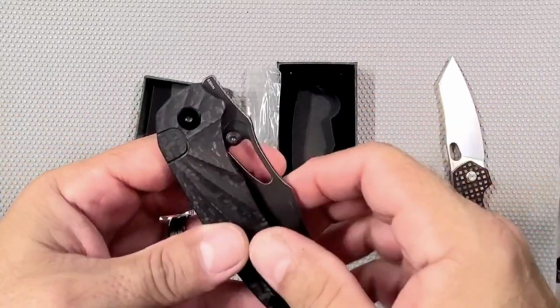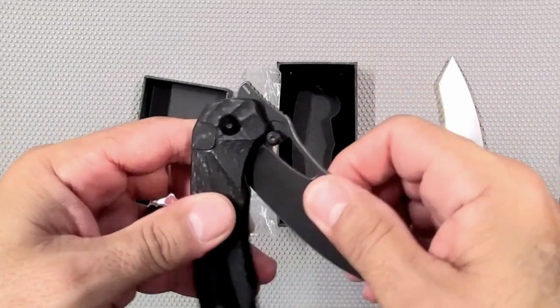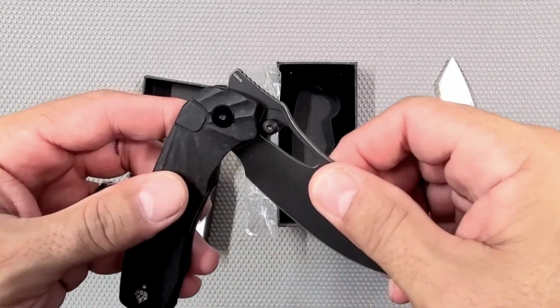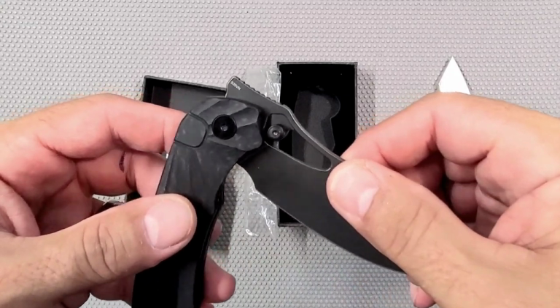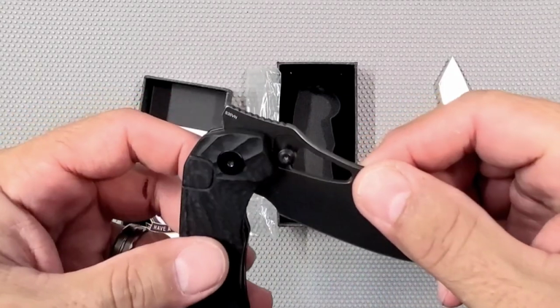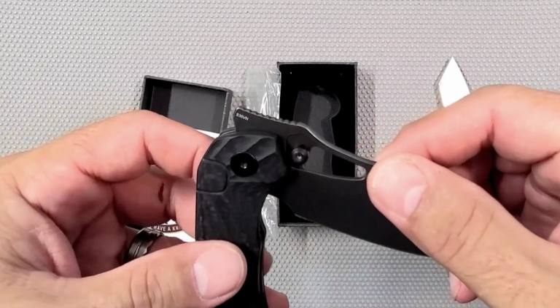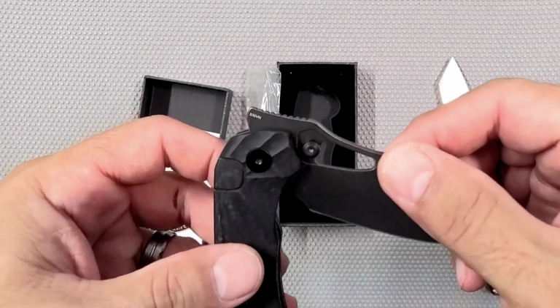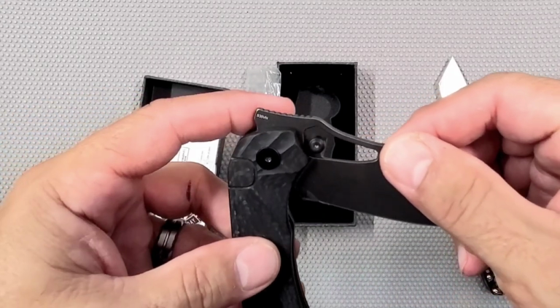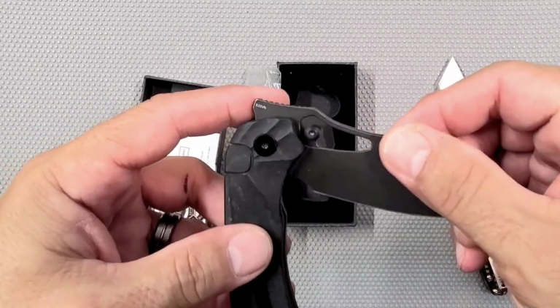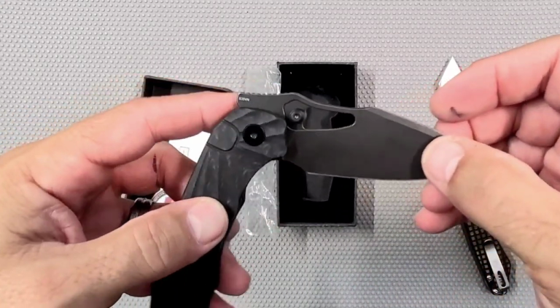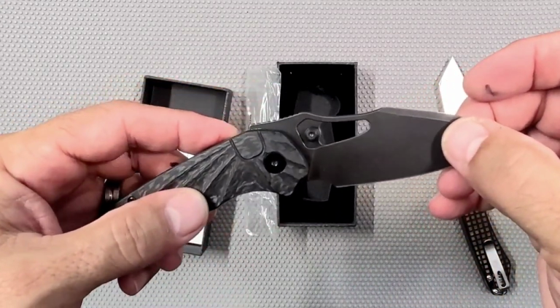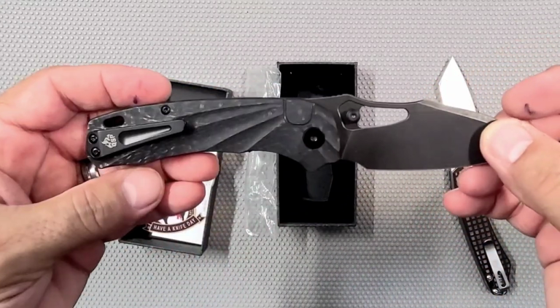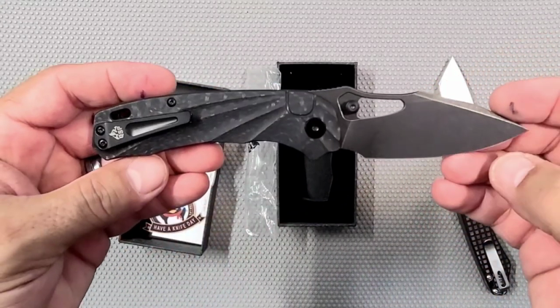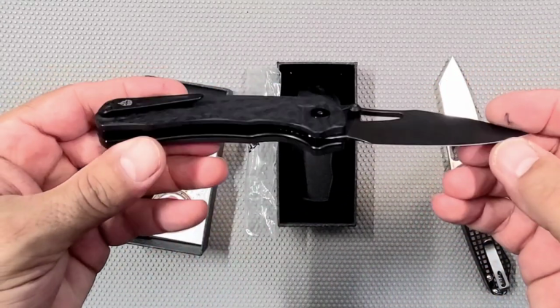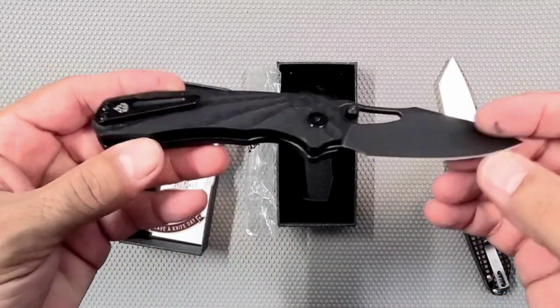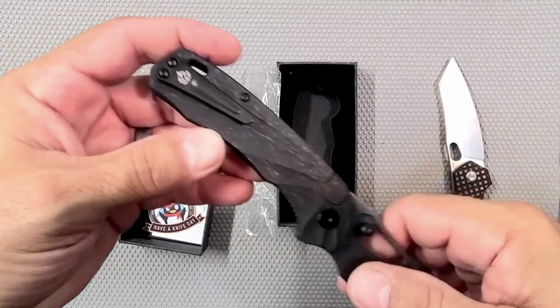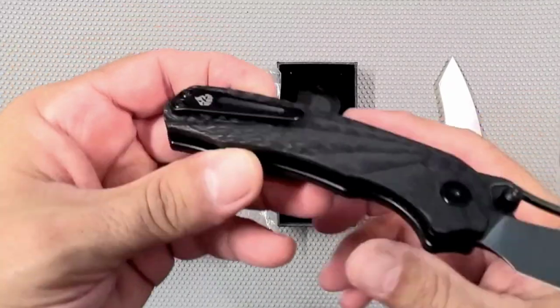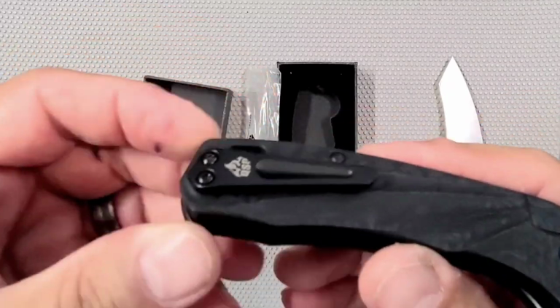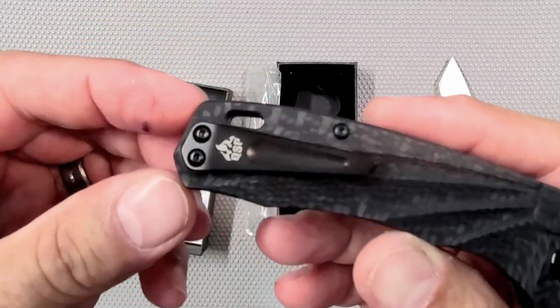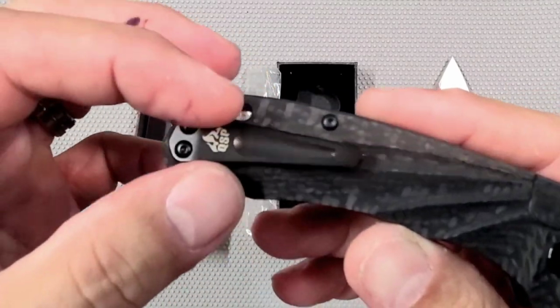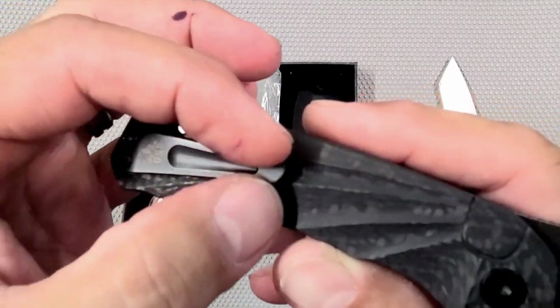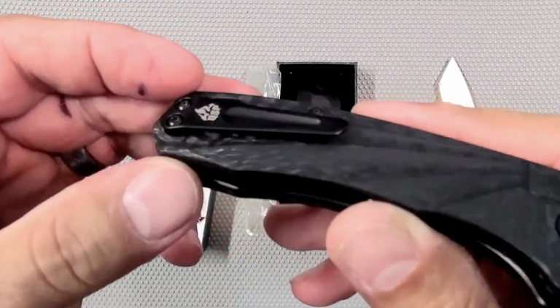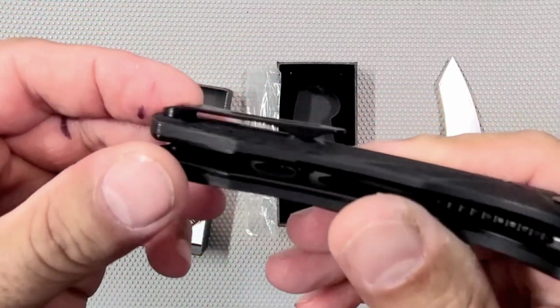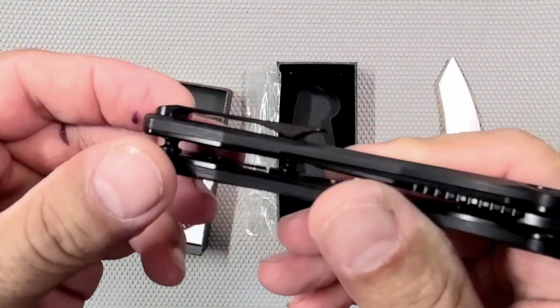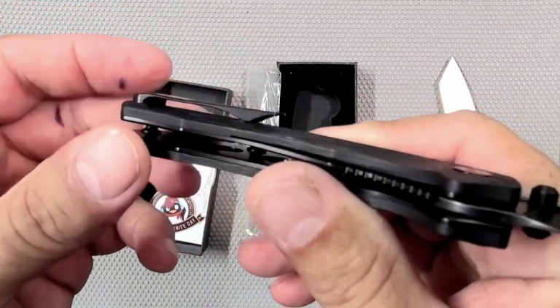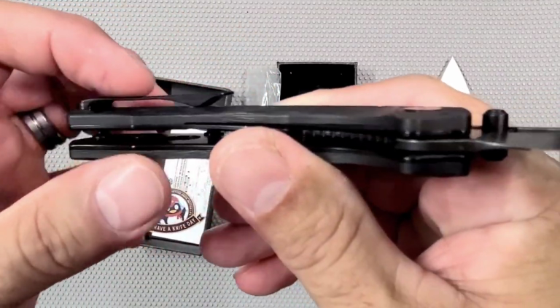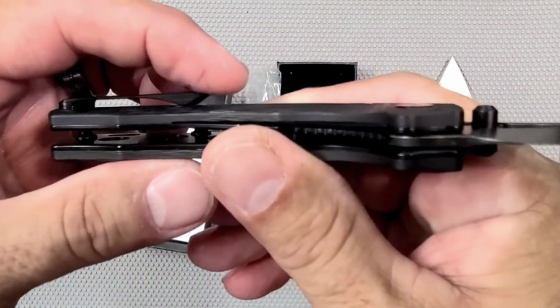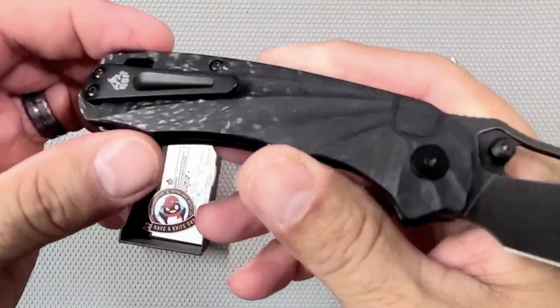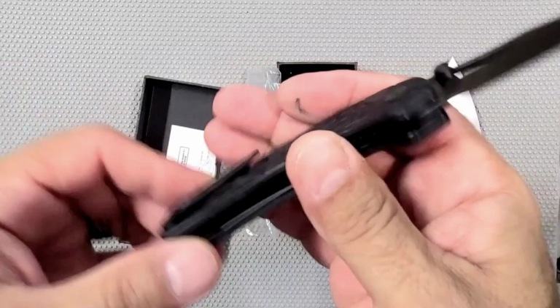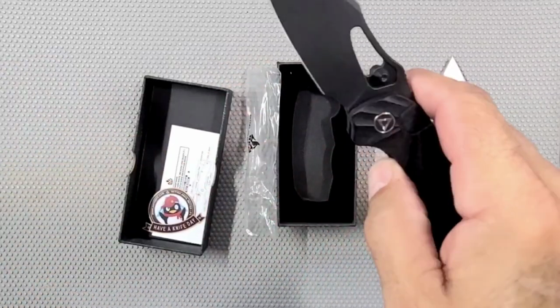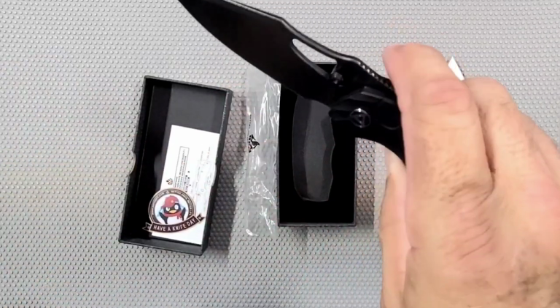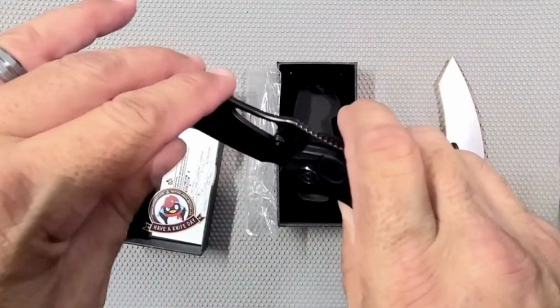What's the blade steel on this guy? Is it D2? No, it's S35. That's nice. Boy, I really like that. That clip is pretty cool looking — kind of pointy on the end, but I think I like it.